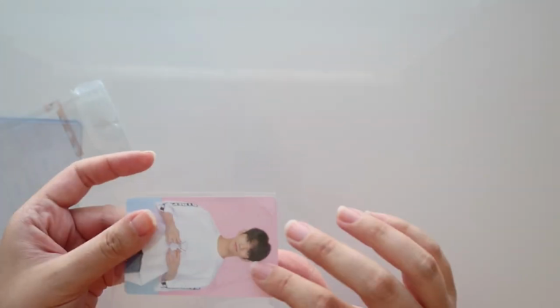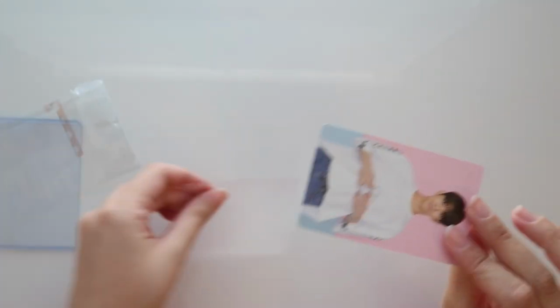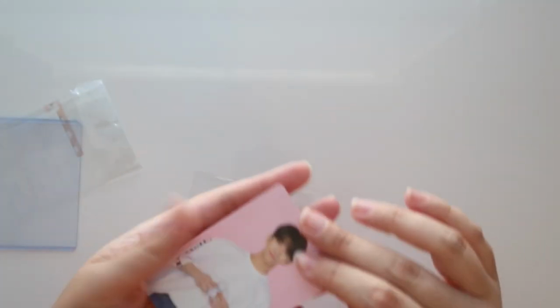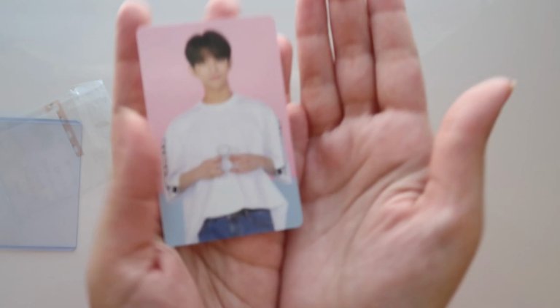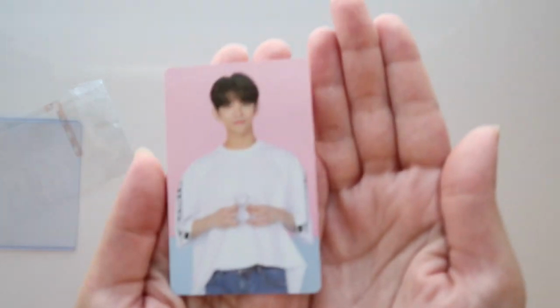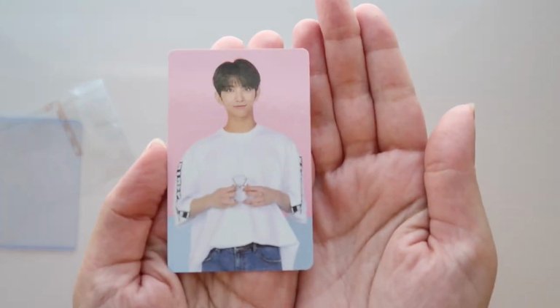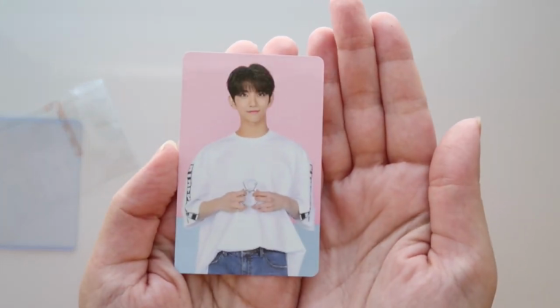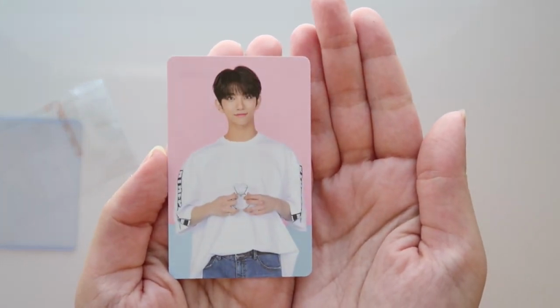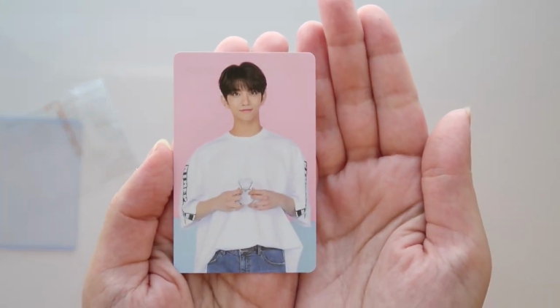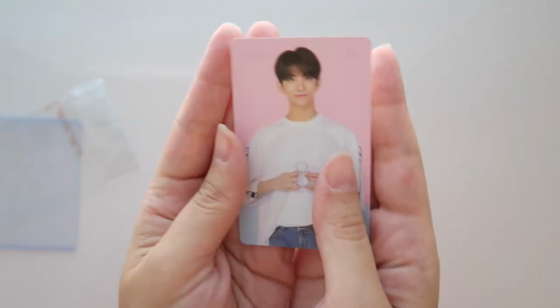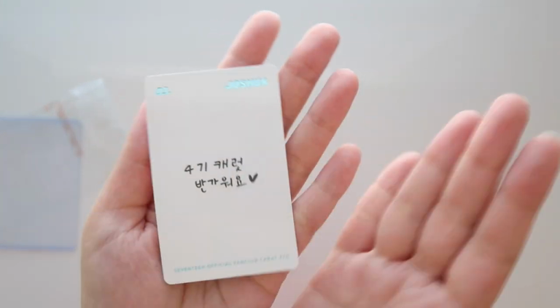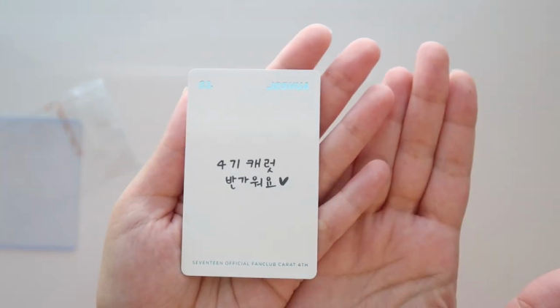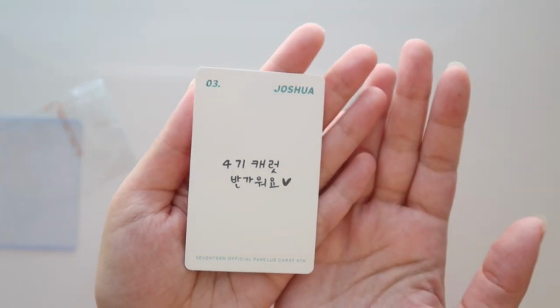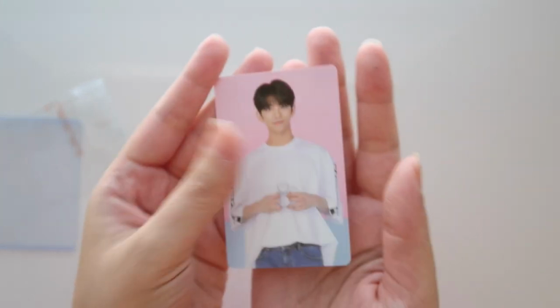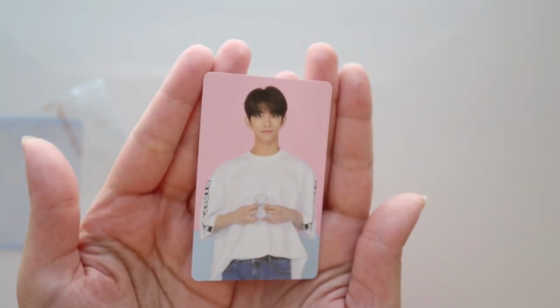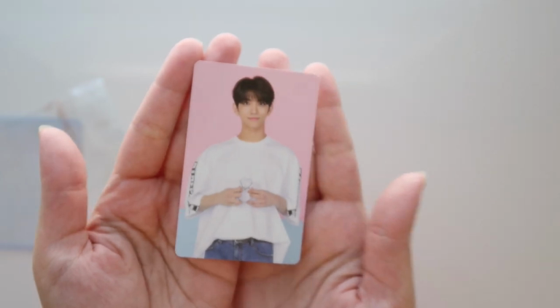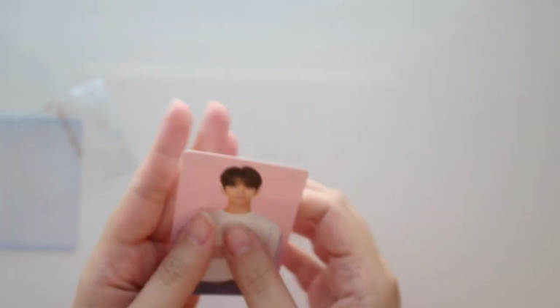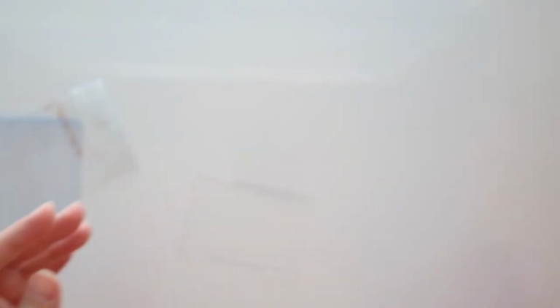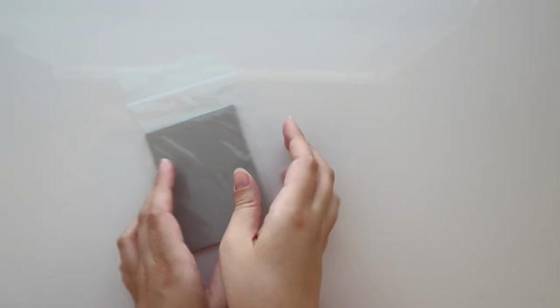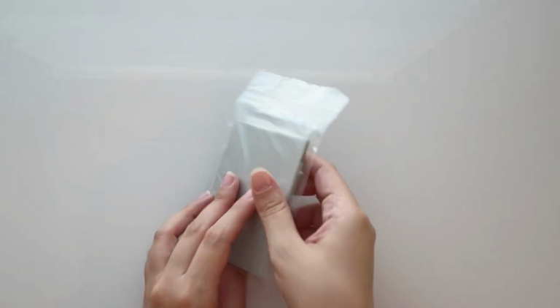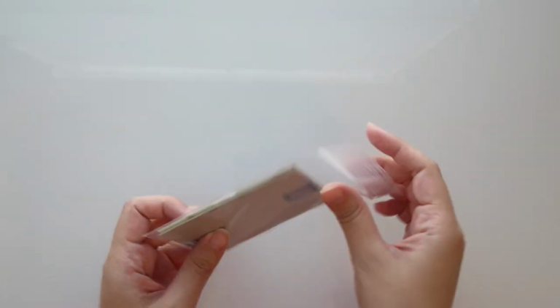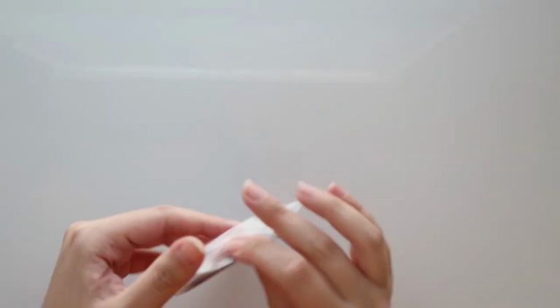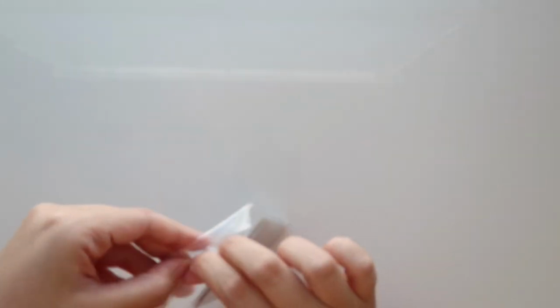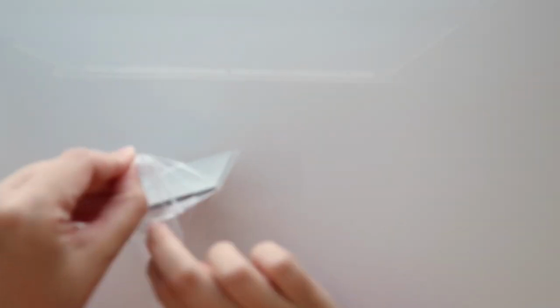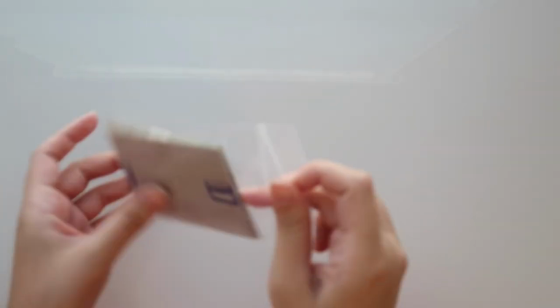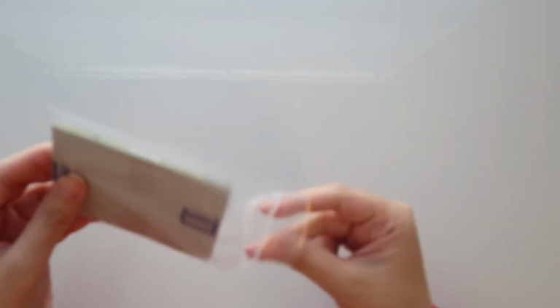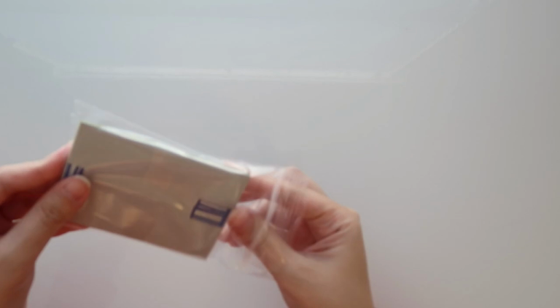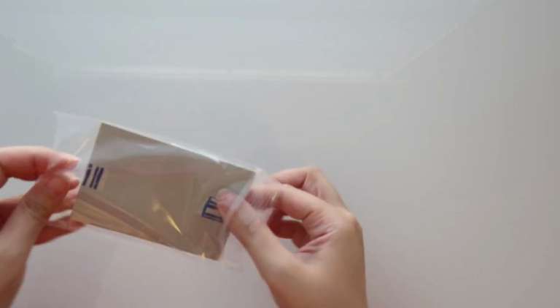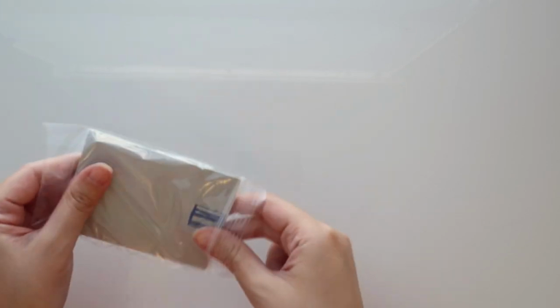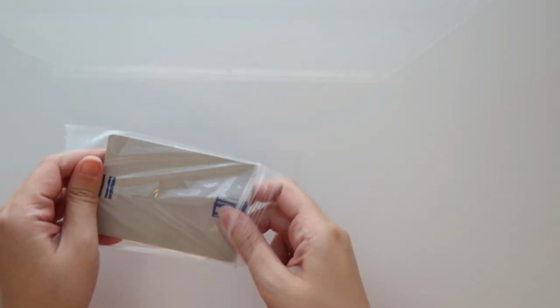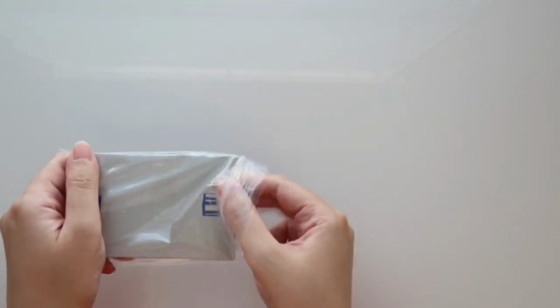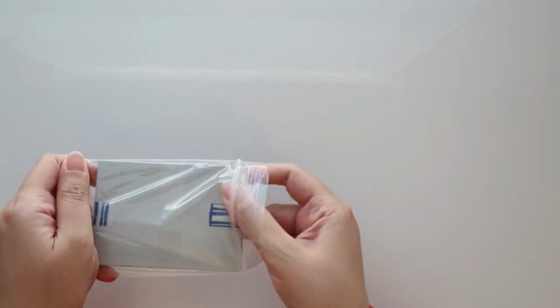This is his fourth carrot membership card, and I just love the pink and blue — I think it's super super cute. So really happy to have that!